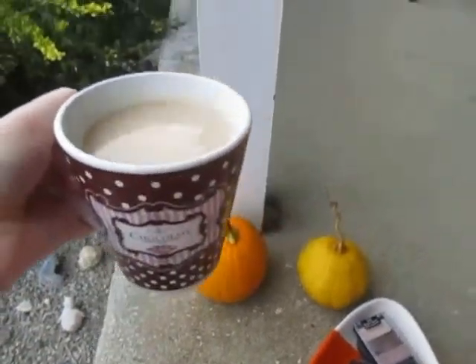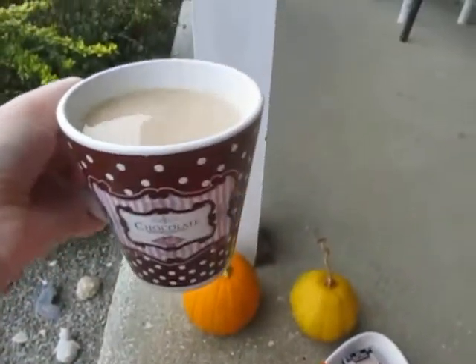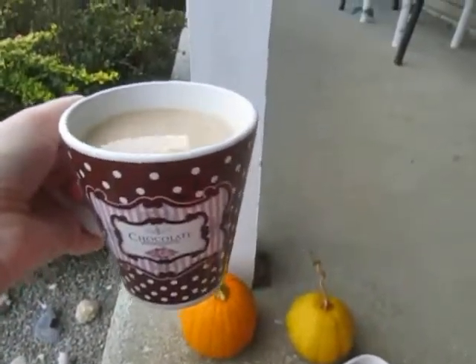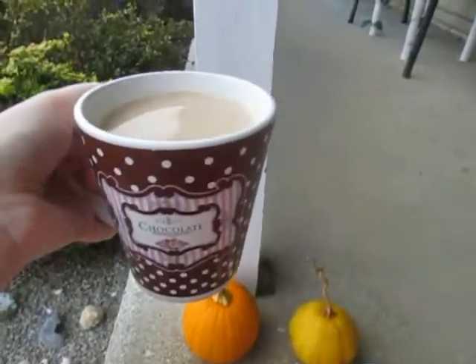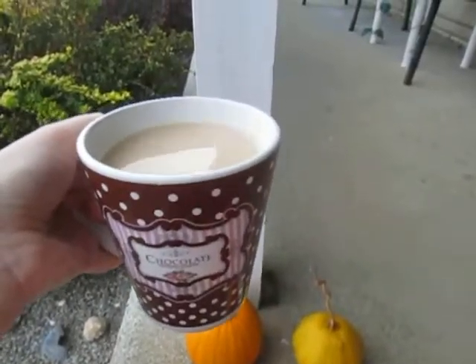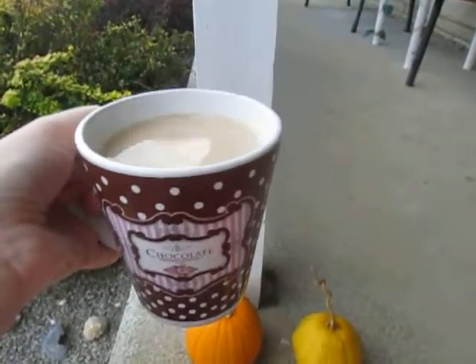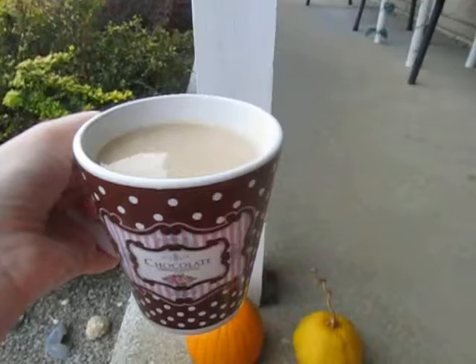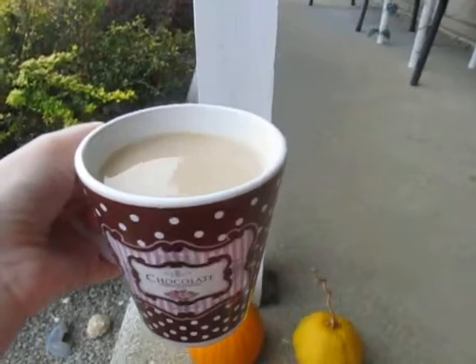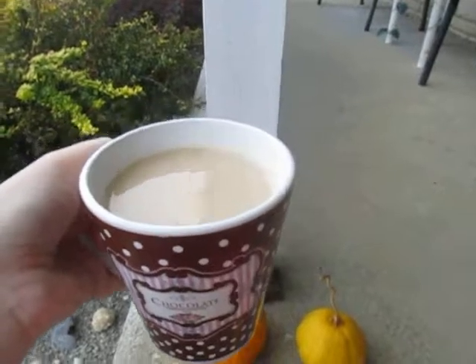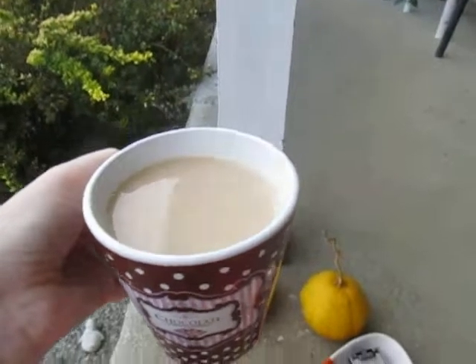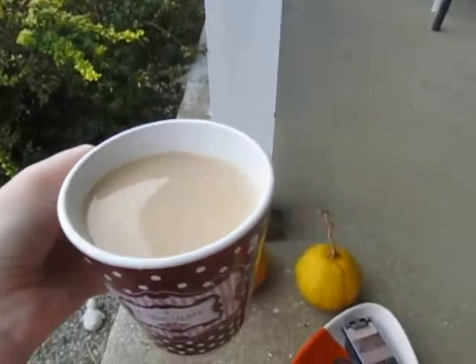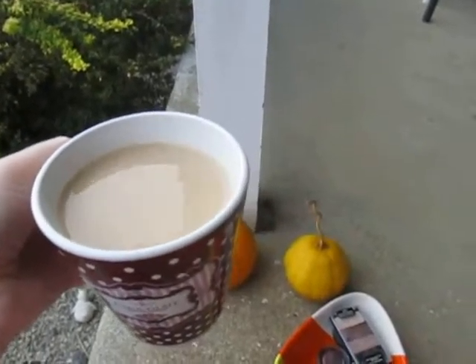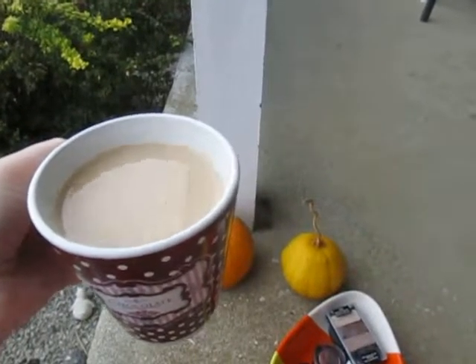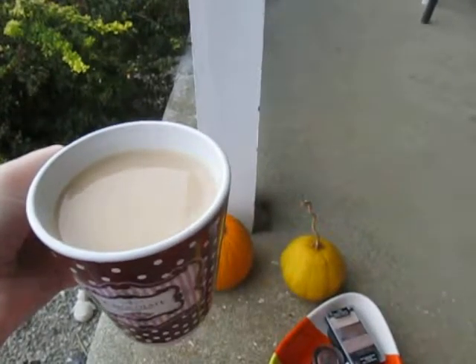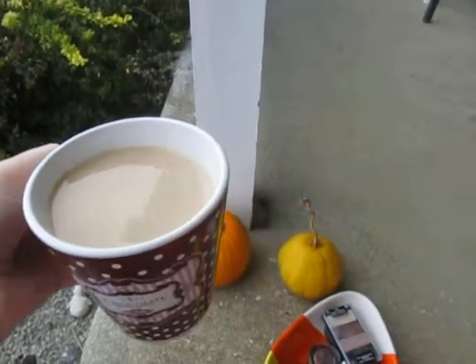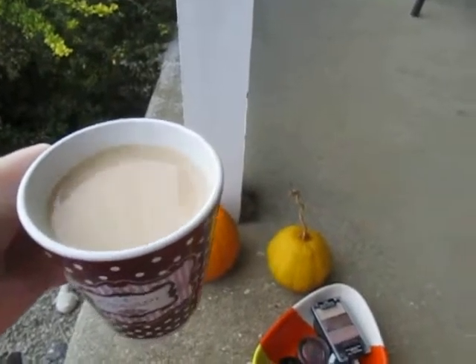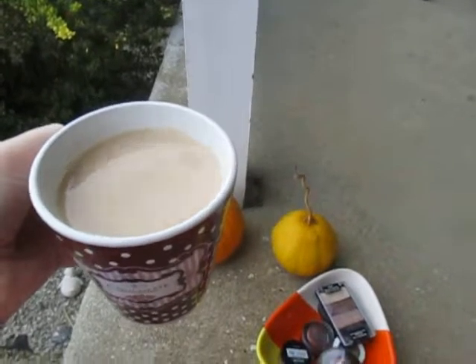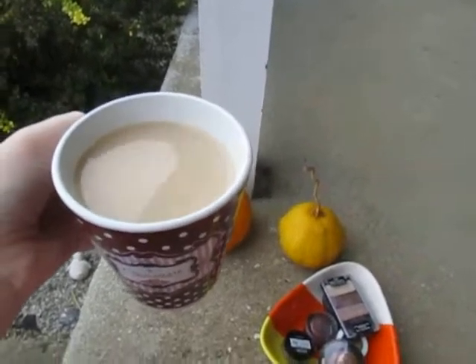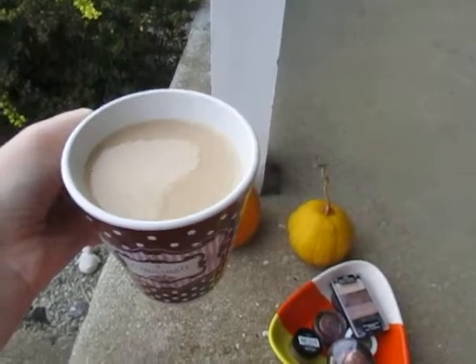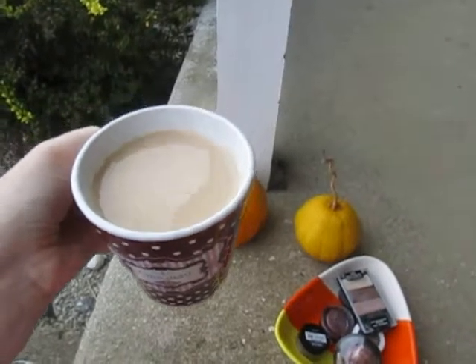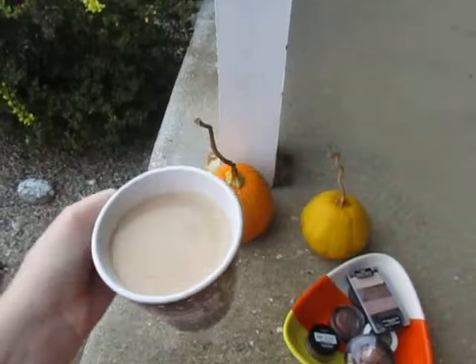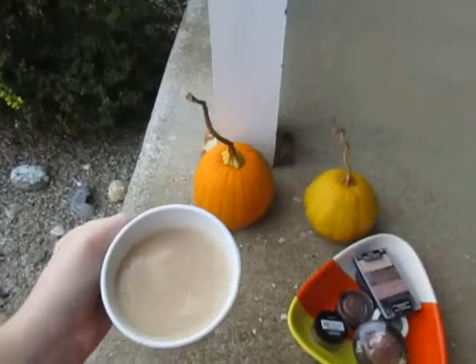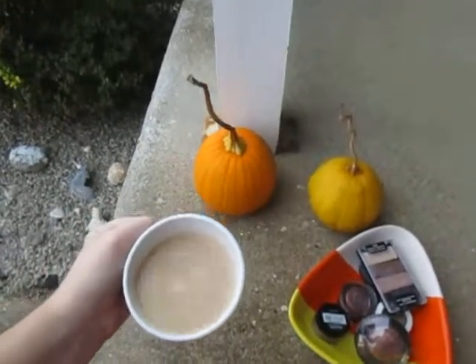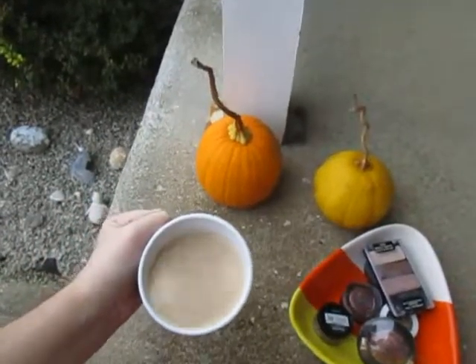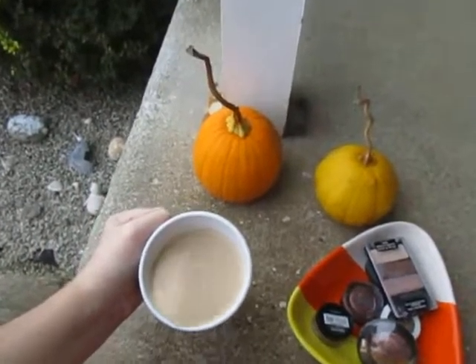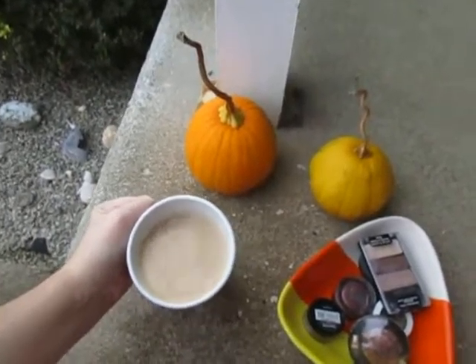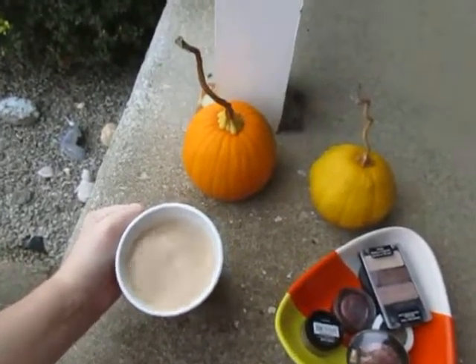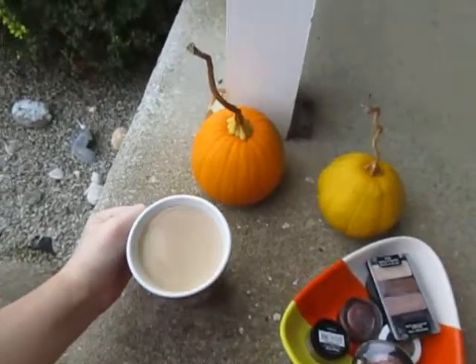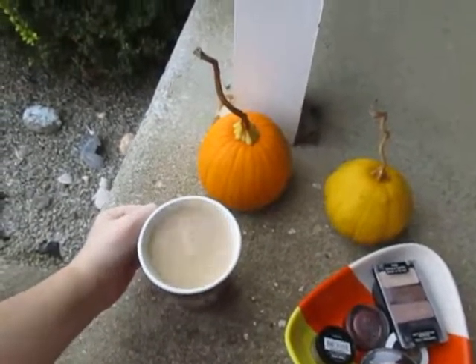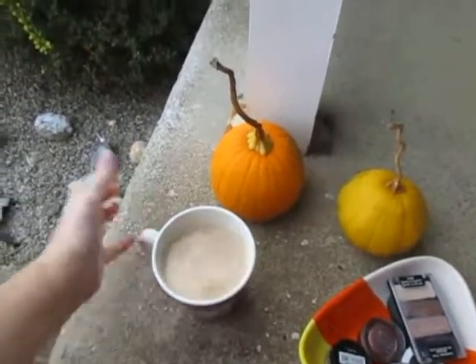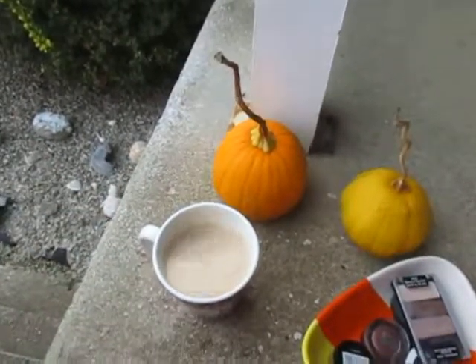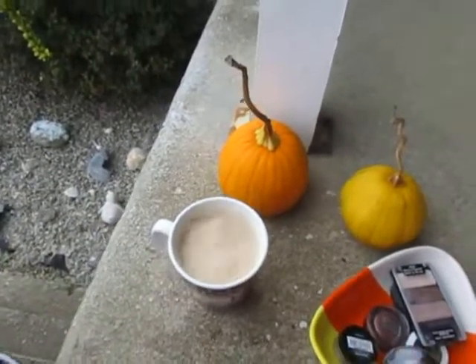This mug I got from Dollar General a few years ago, and I just put some milk in my coffee. And I think I see some cat hairs in it. That is great. That is just perfect. It's a perfect fall day.